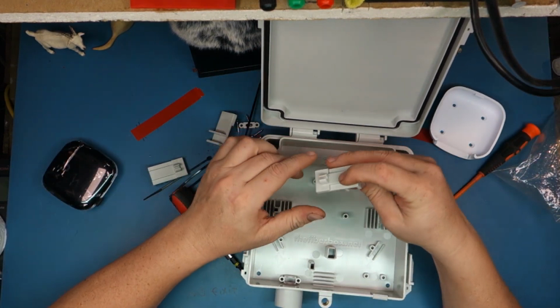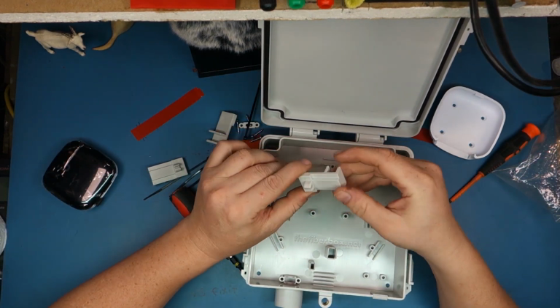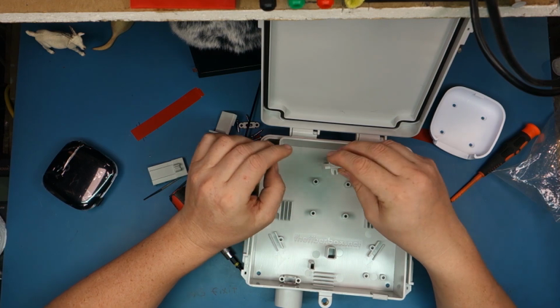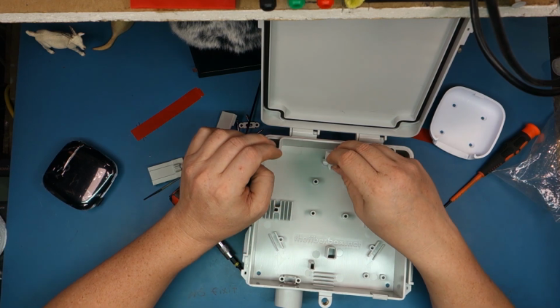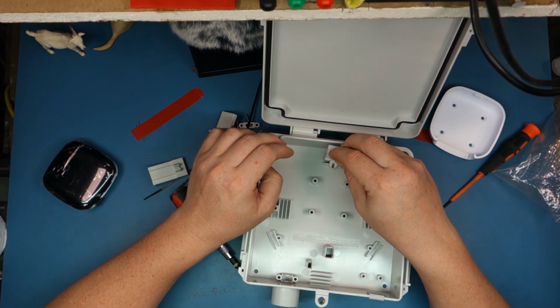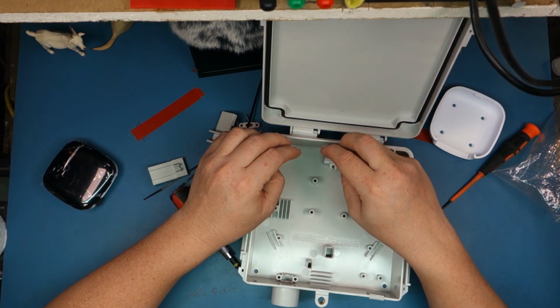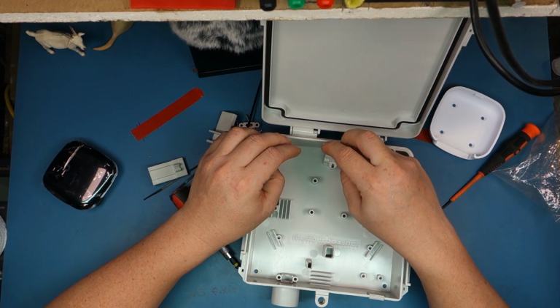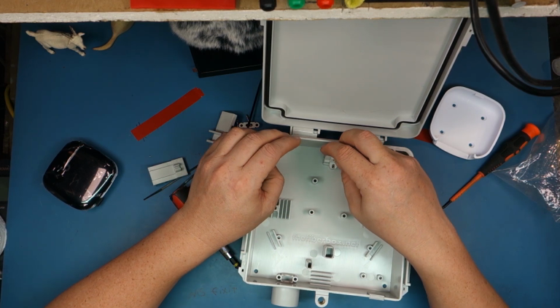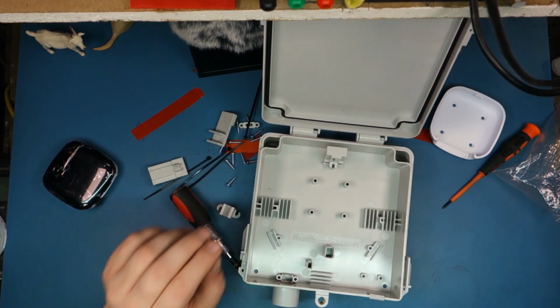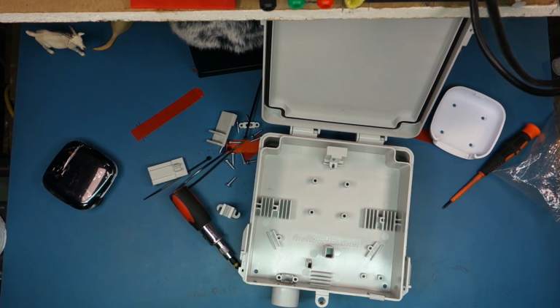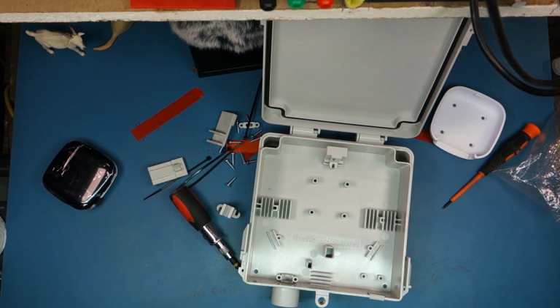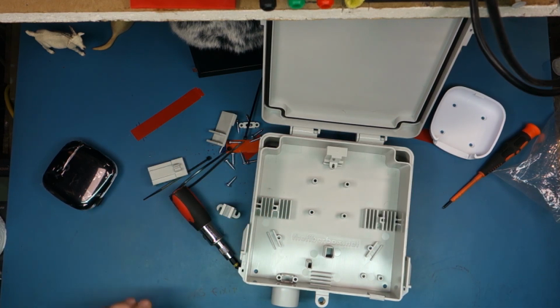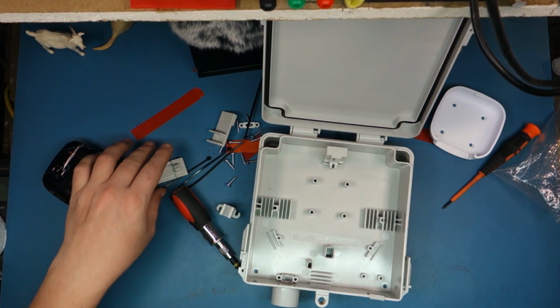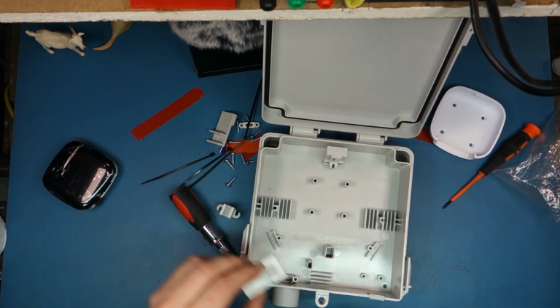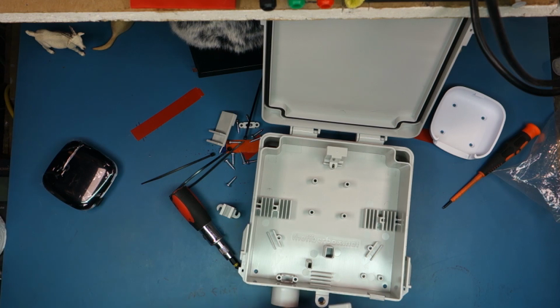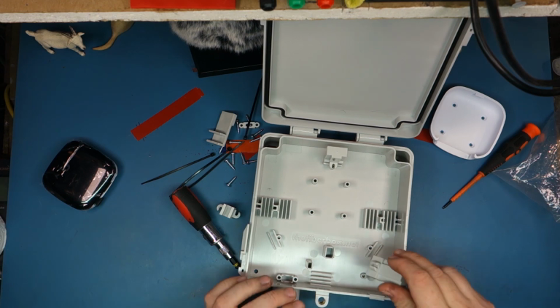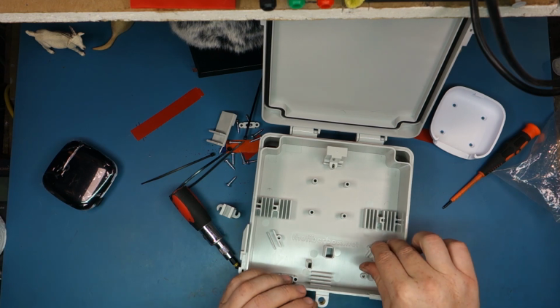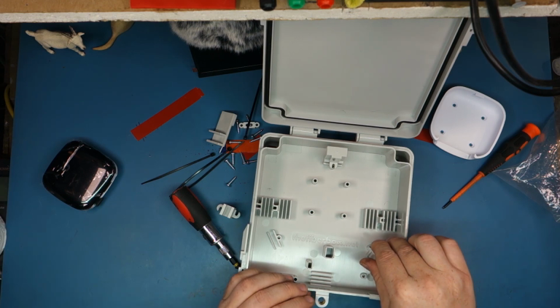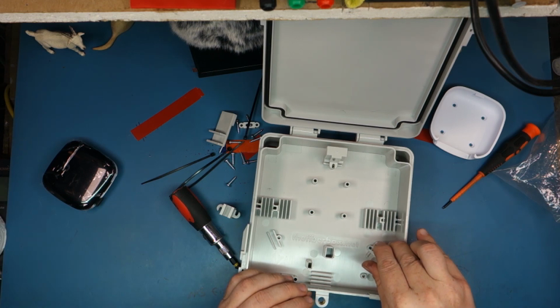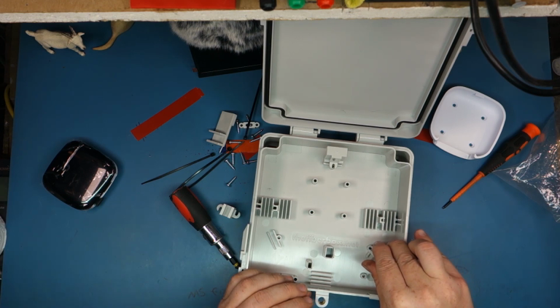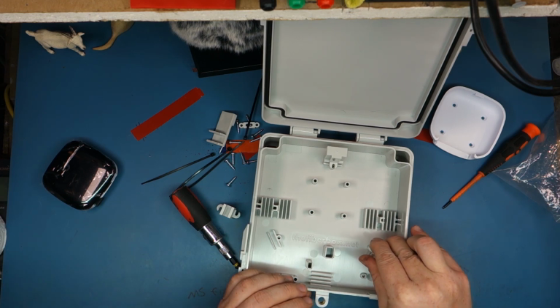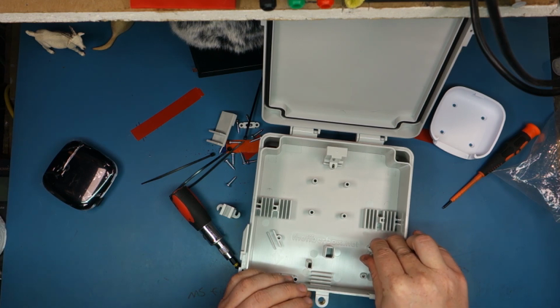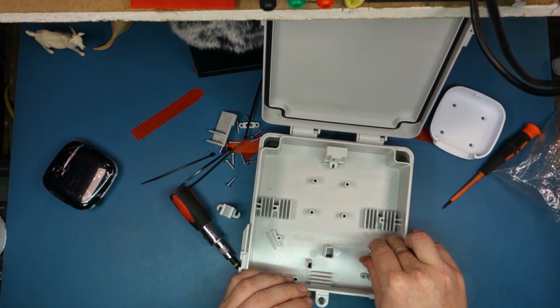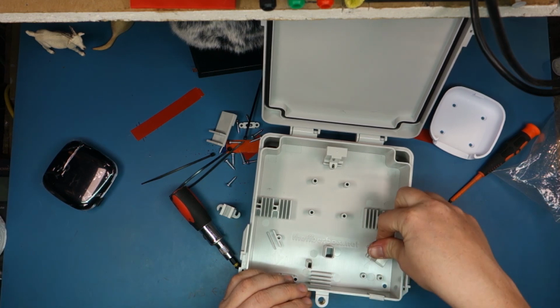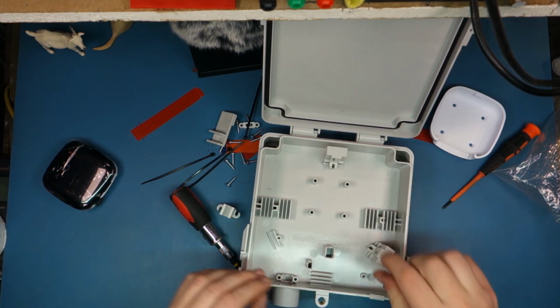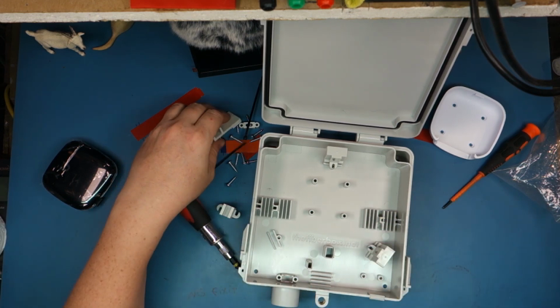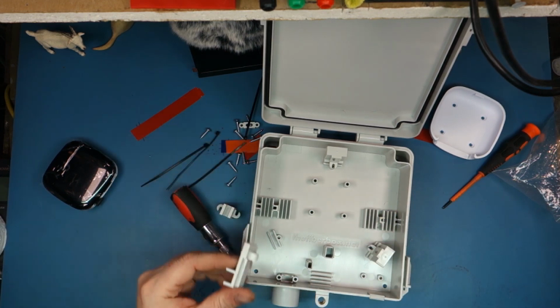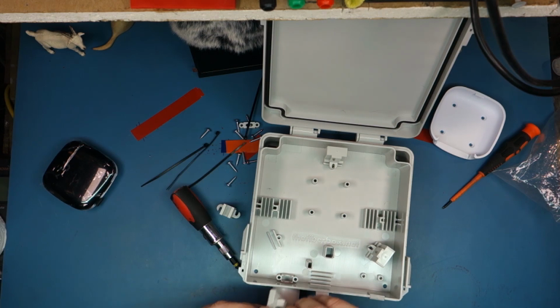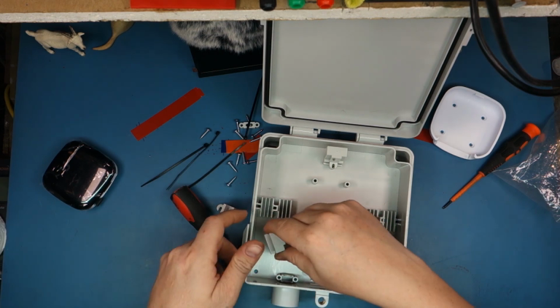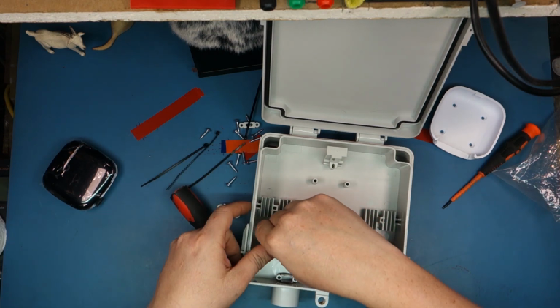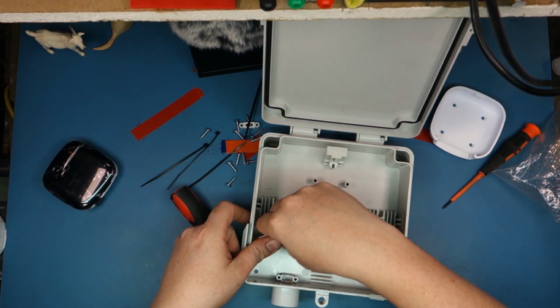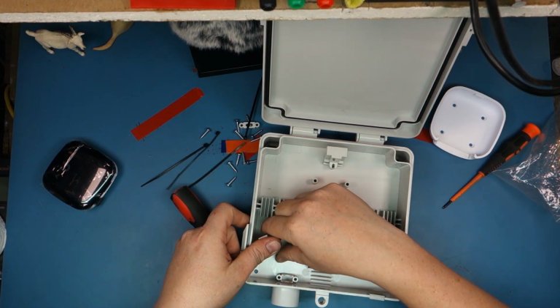So I think this goes on here like this — let's double check. Yeah, it goes on there. It kind of only goes one way, right? It goes on.